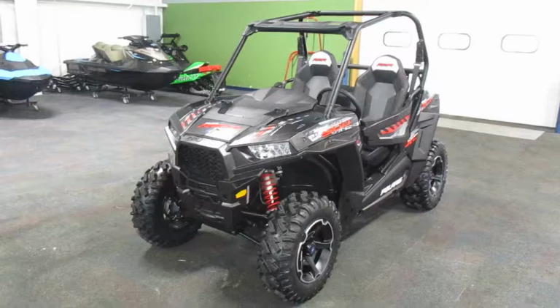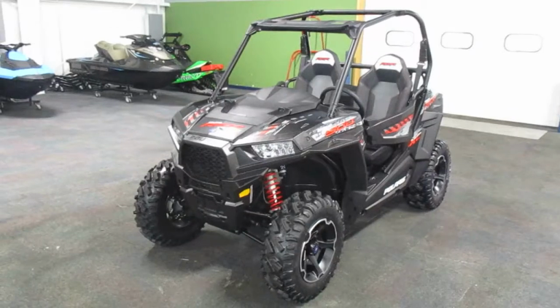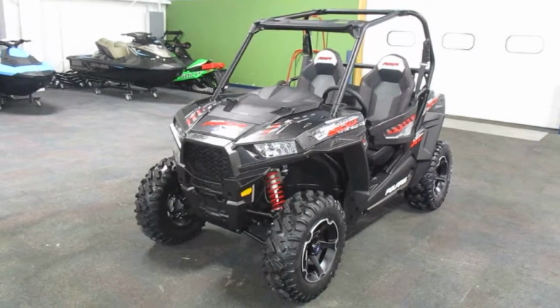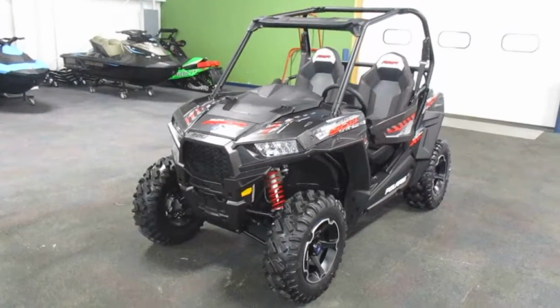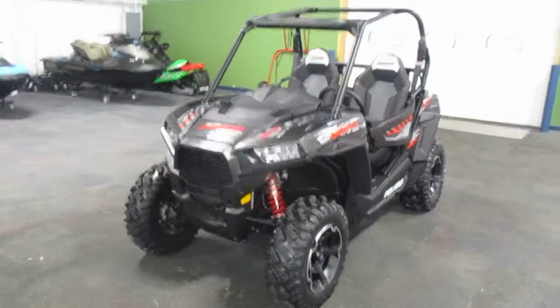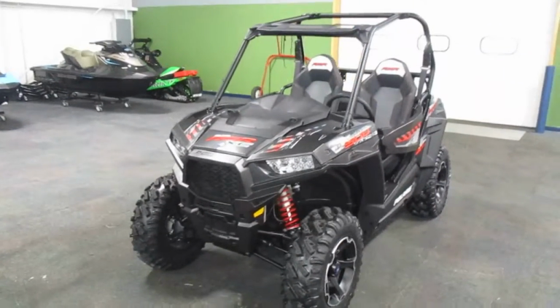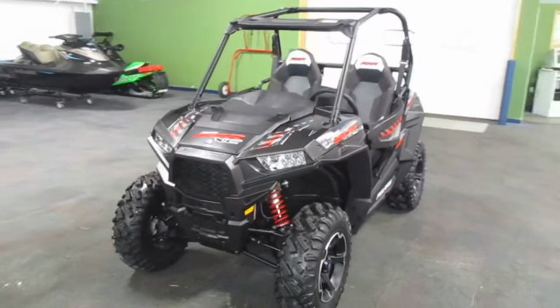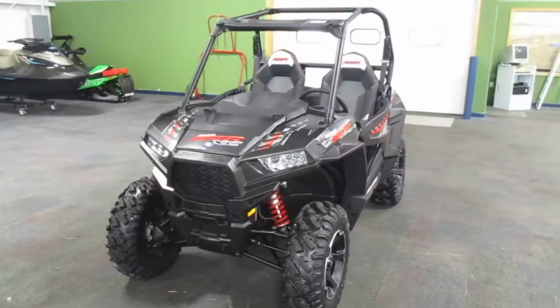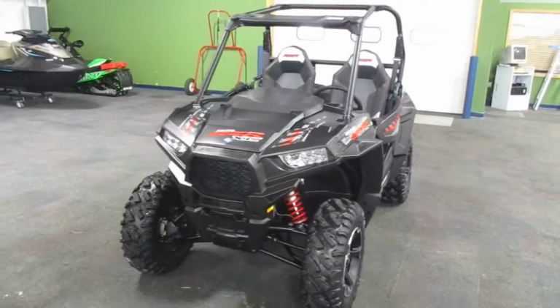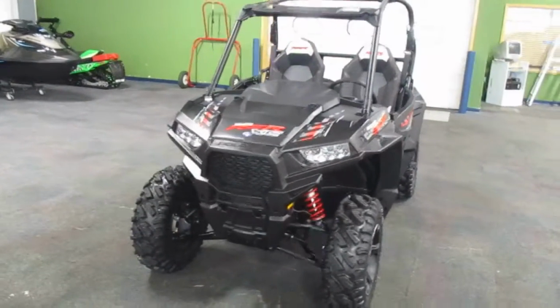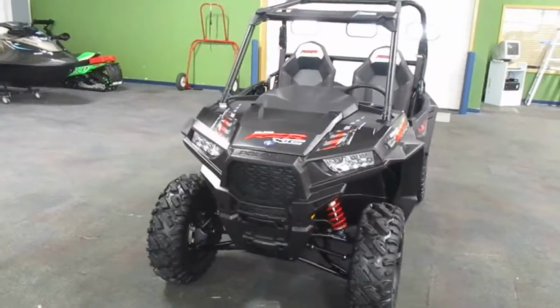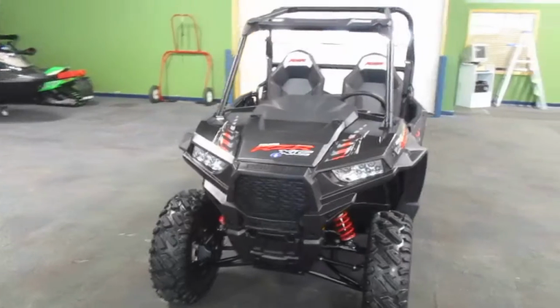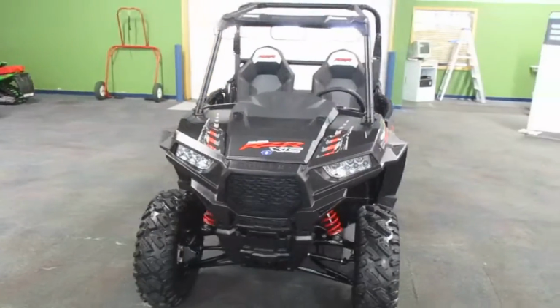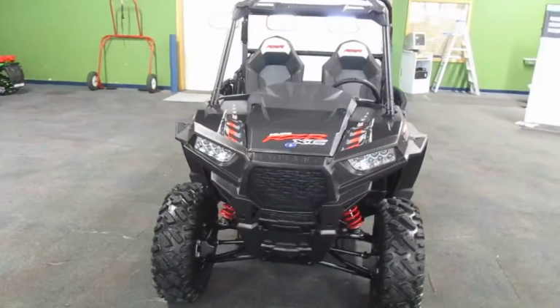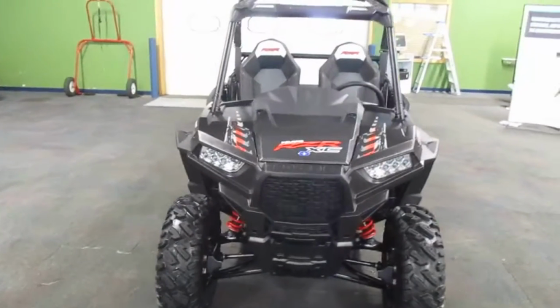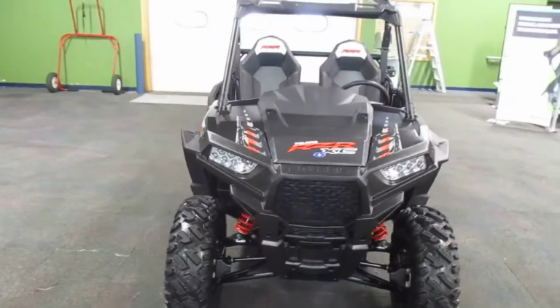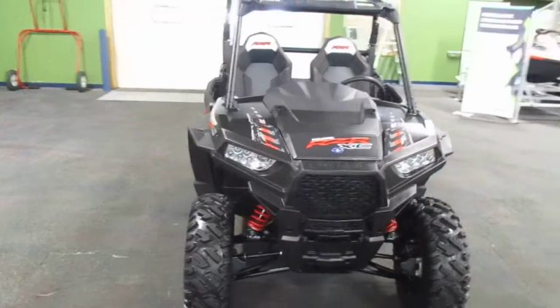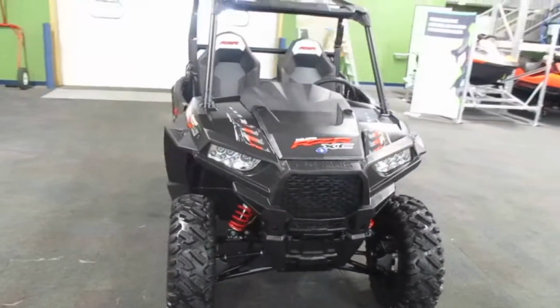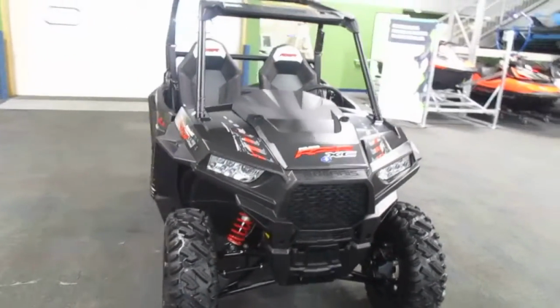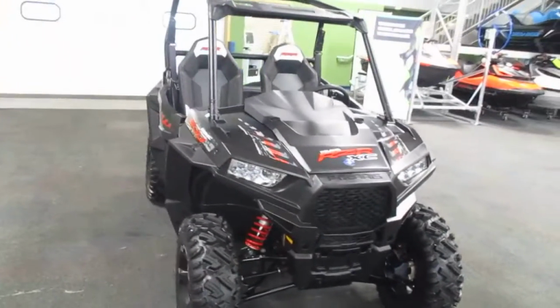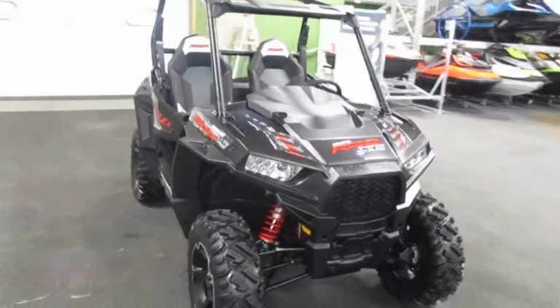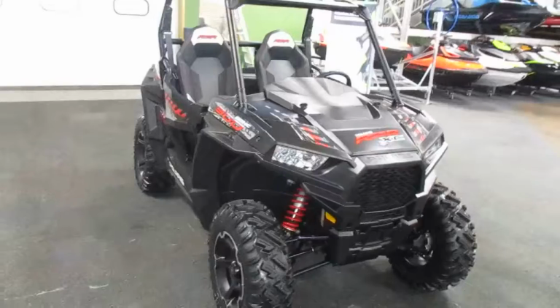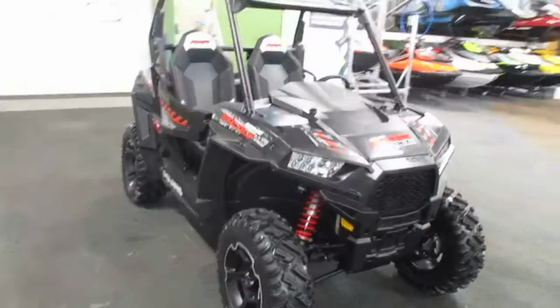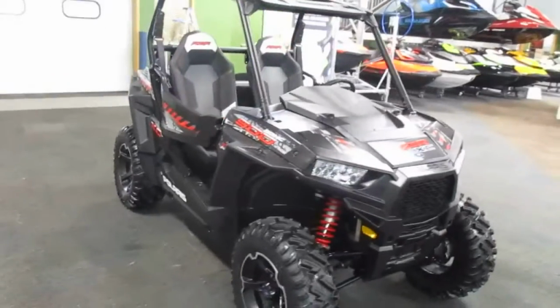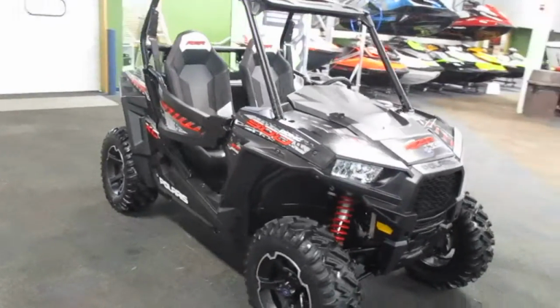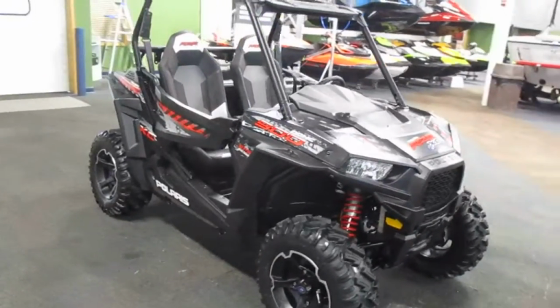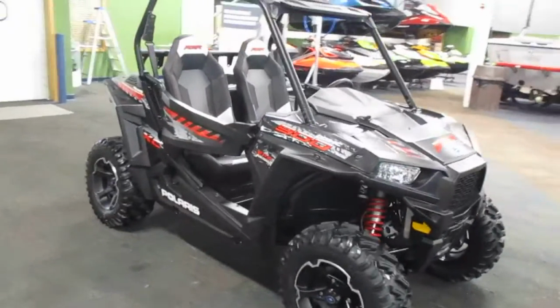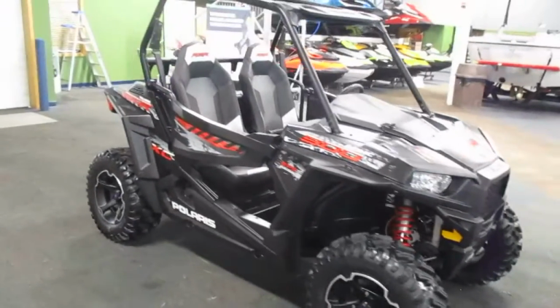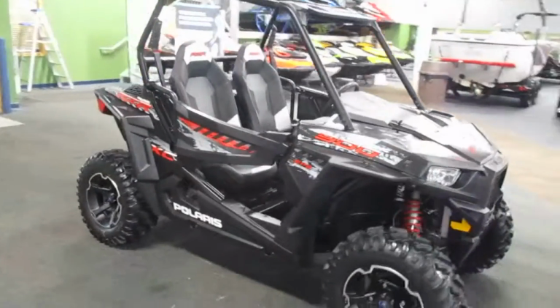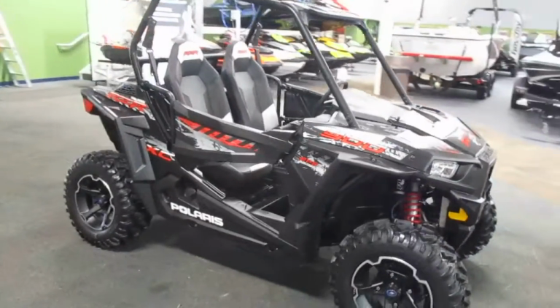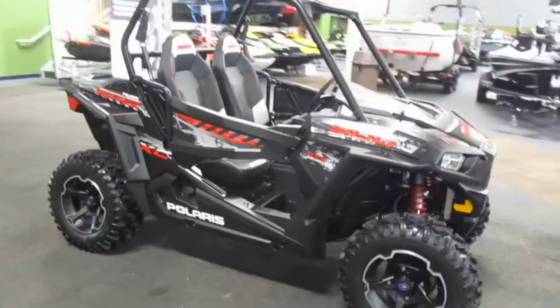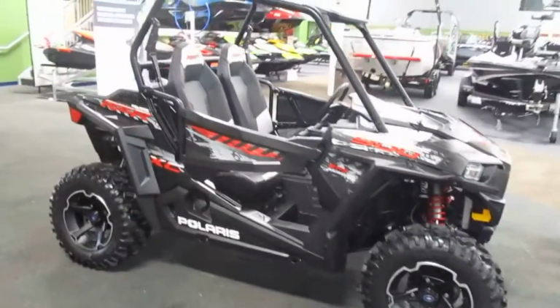This is a 2015 Polaris Razor 900 XC EPS with only 110 miles. This Razor is black in color and is in excellent condition overall with minimal wear.